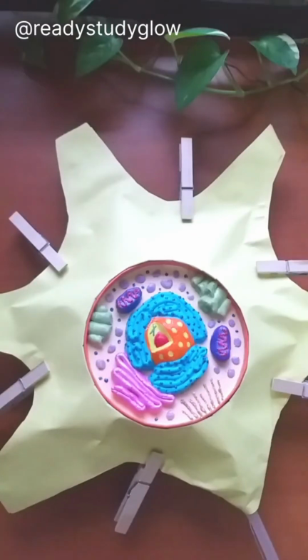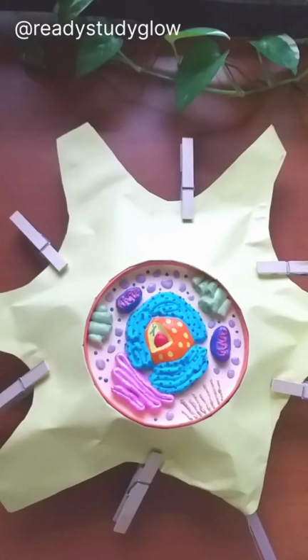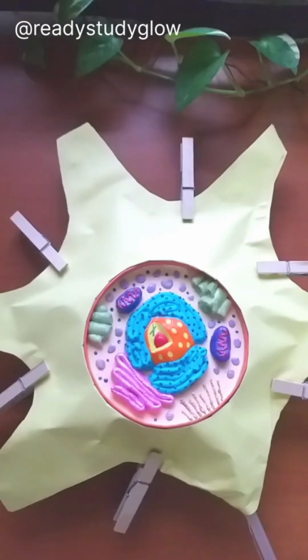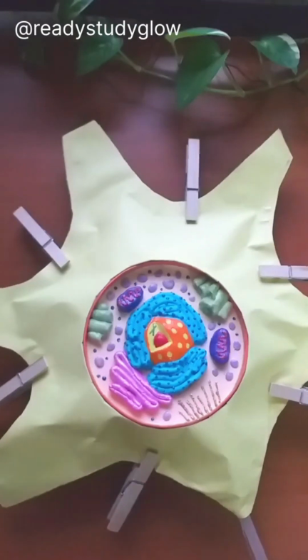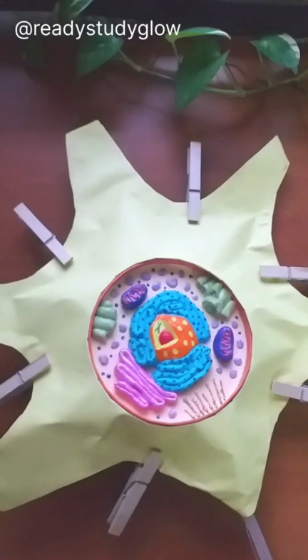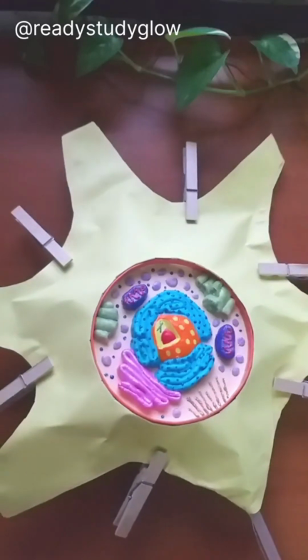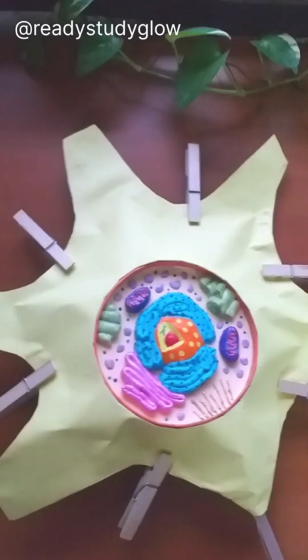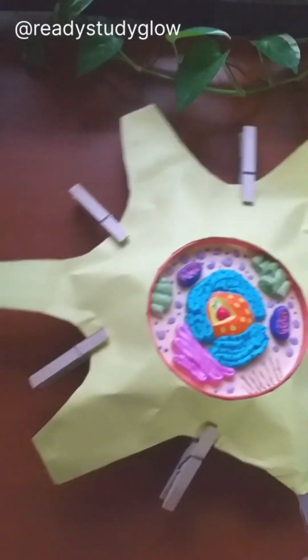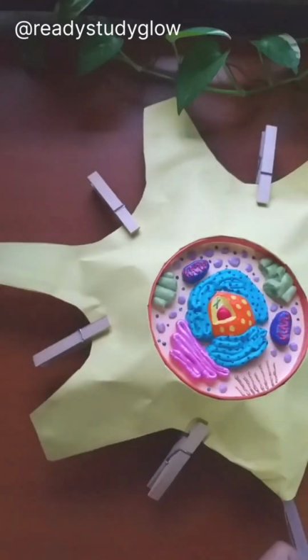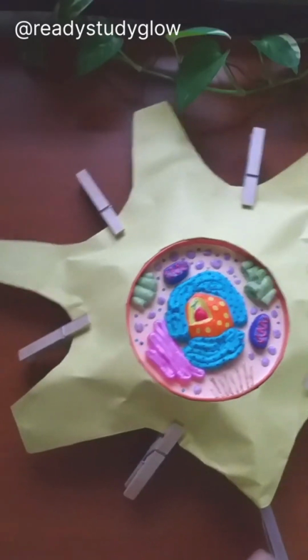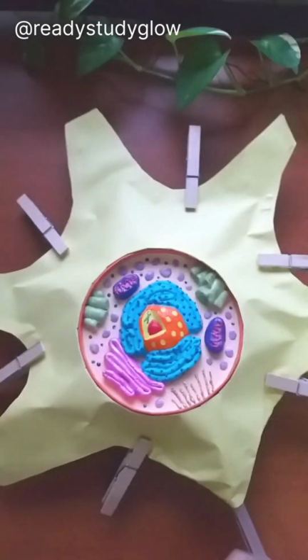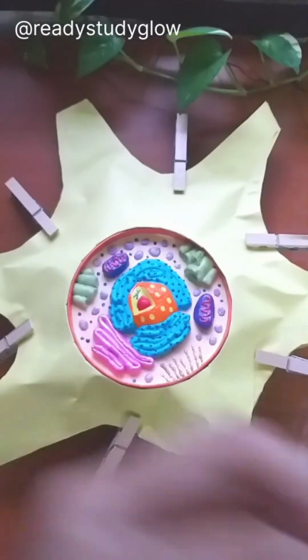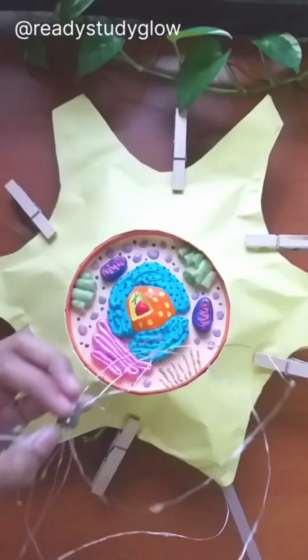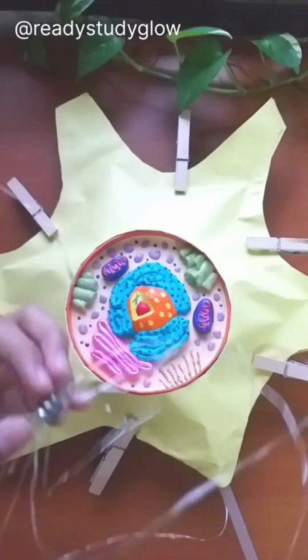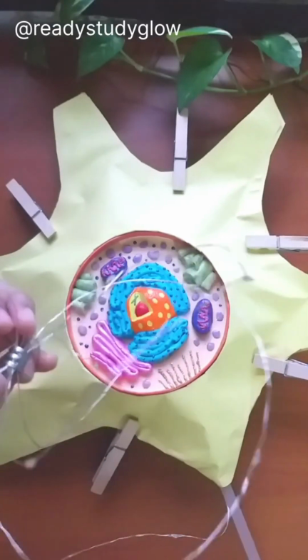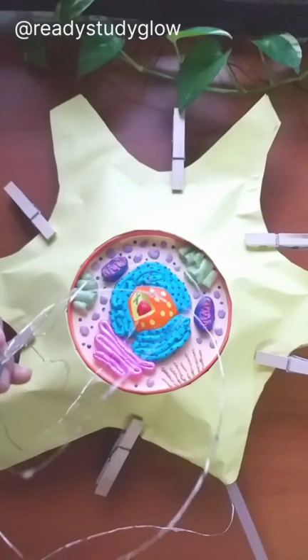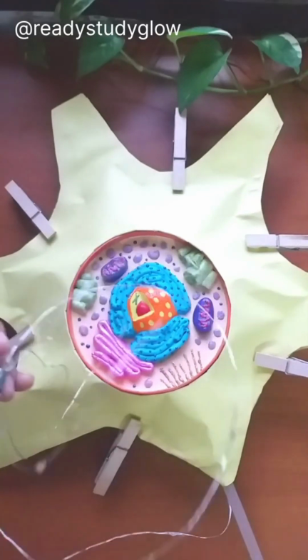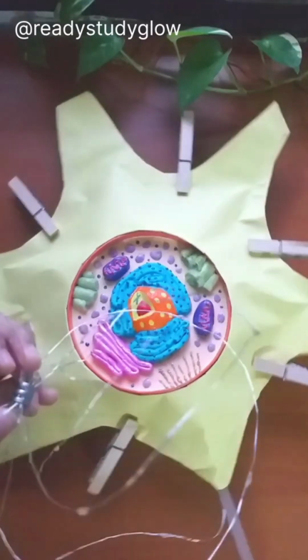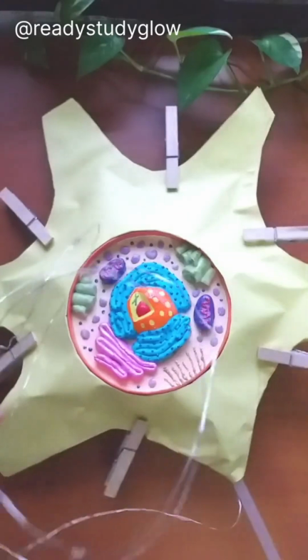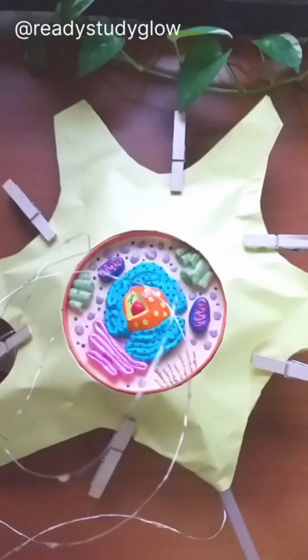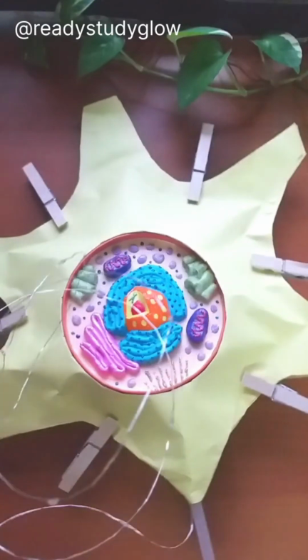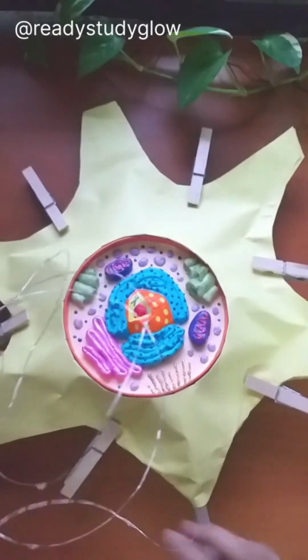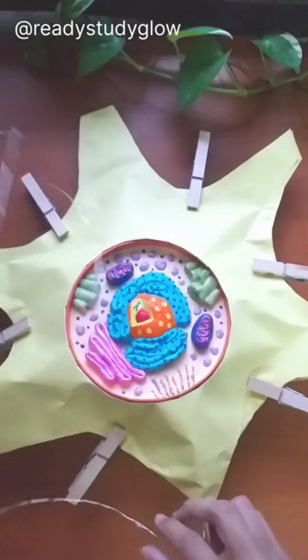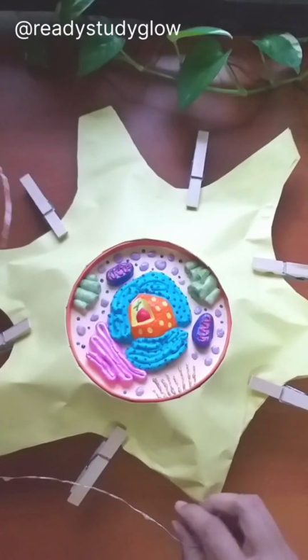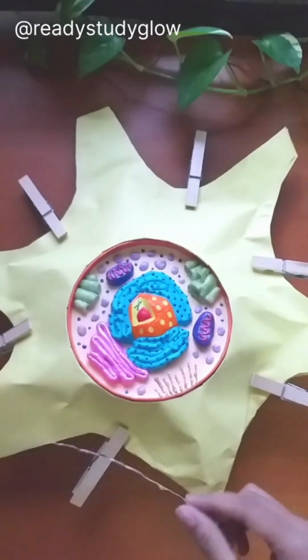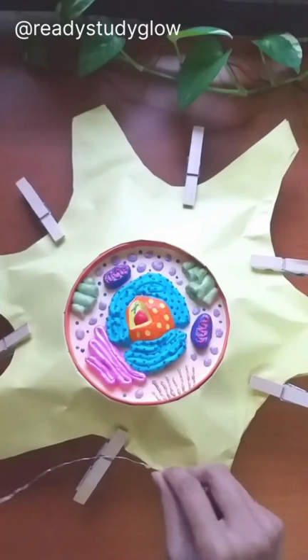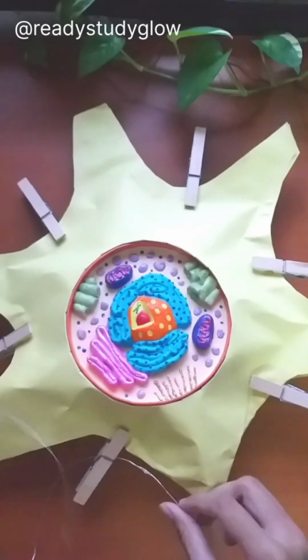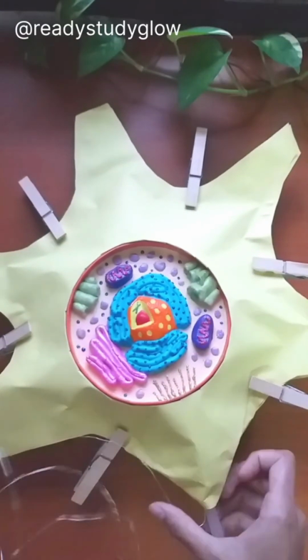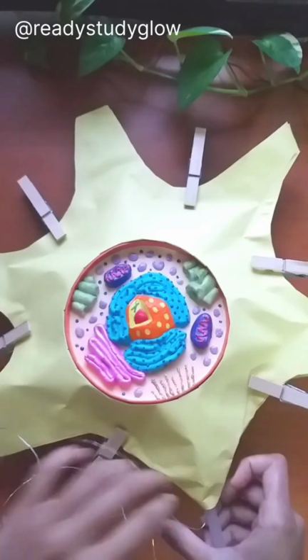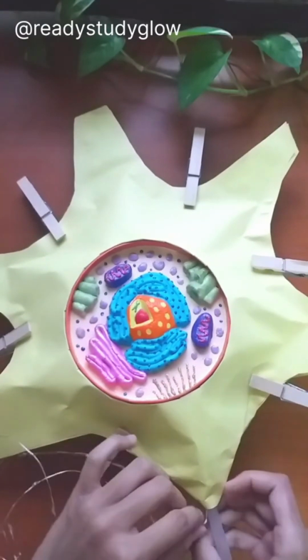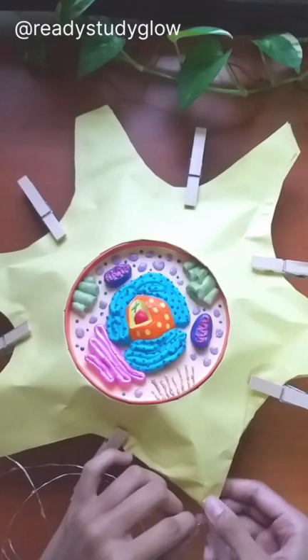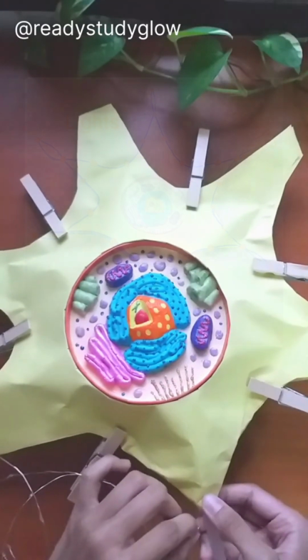Then I glued all around the edge of the cell body to glue the two yellow papers together. I also placed some clothes bags so that the glue dries properly. Then I taped the LED lights all around the edge of the cell body in such a pattern.